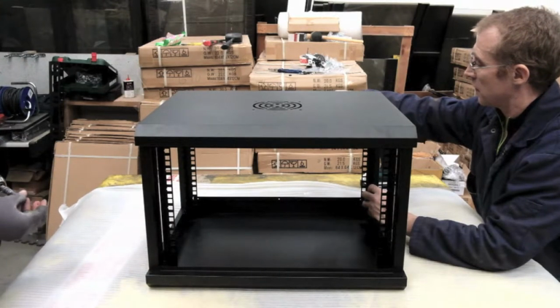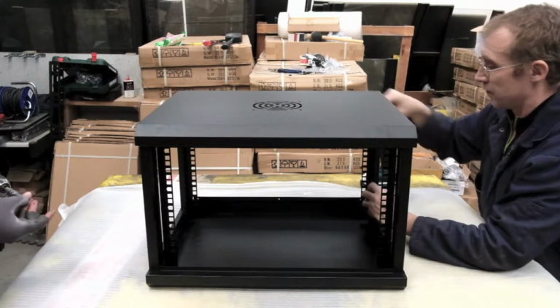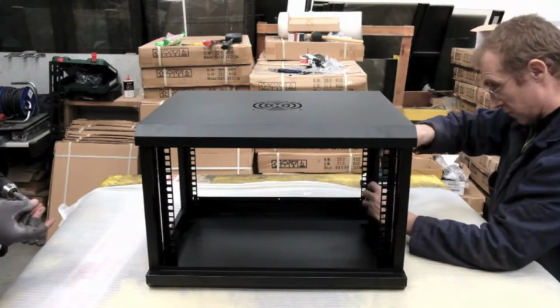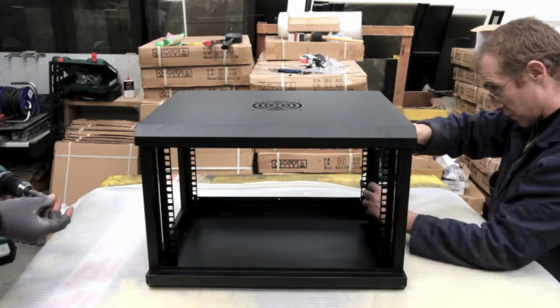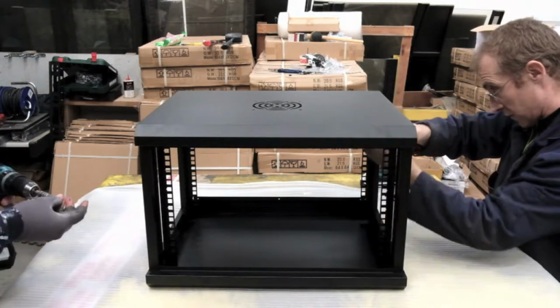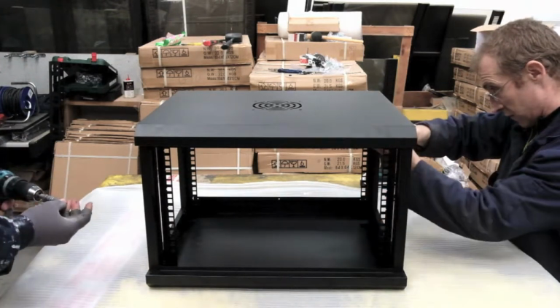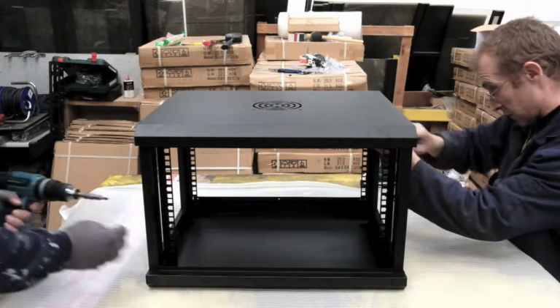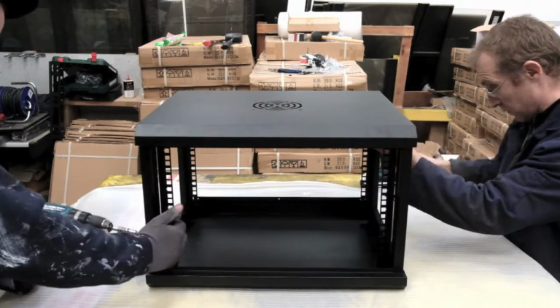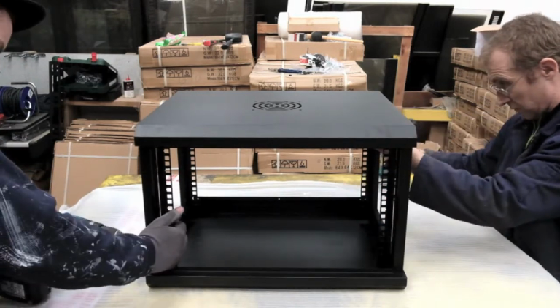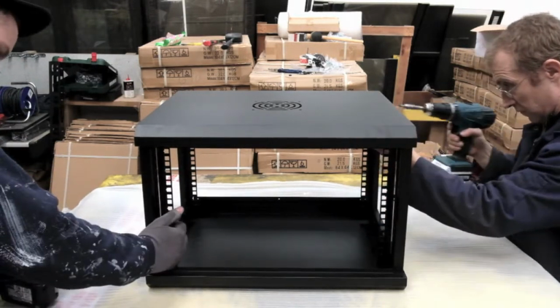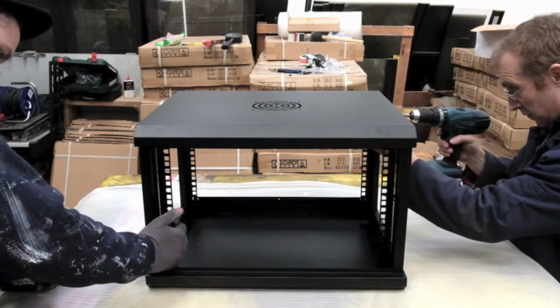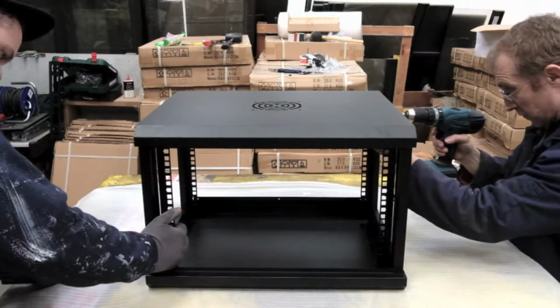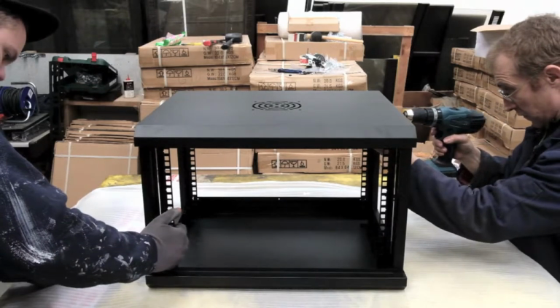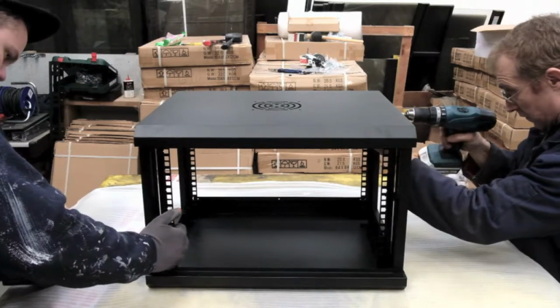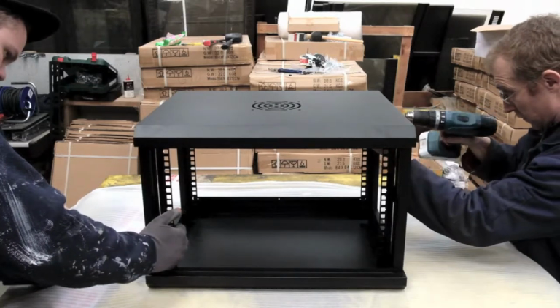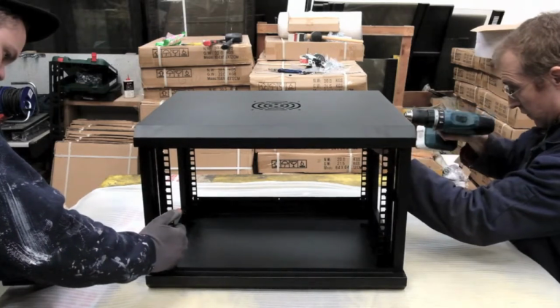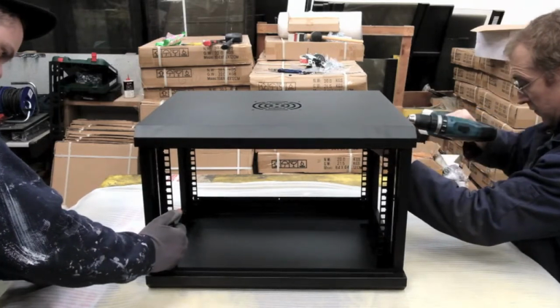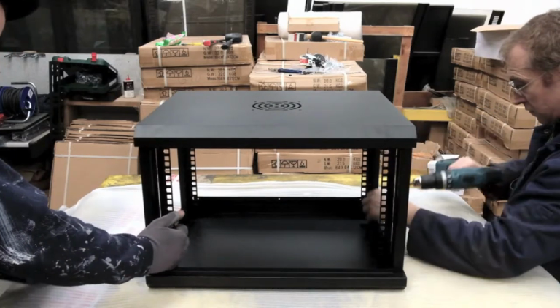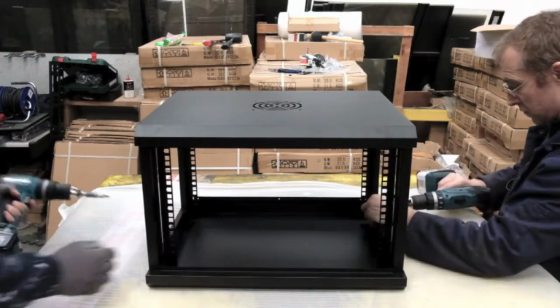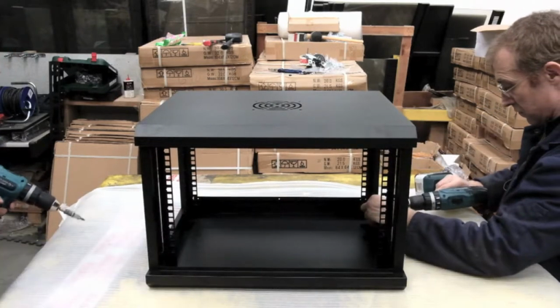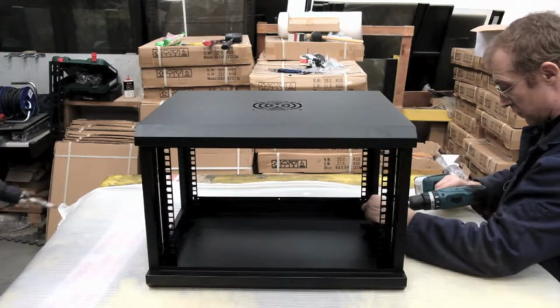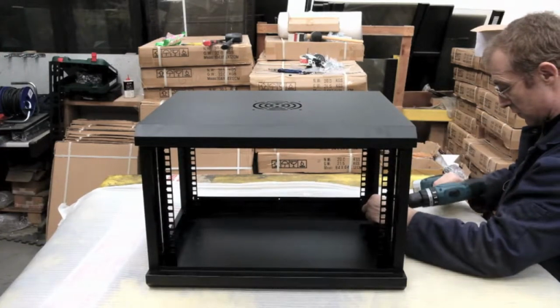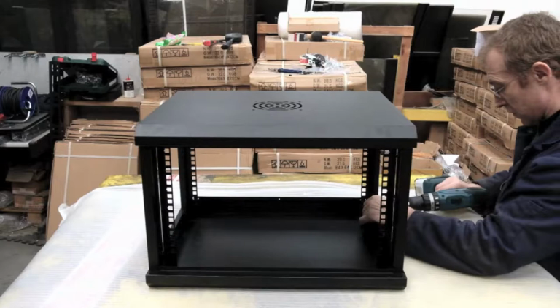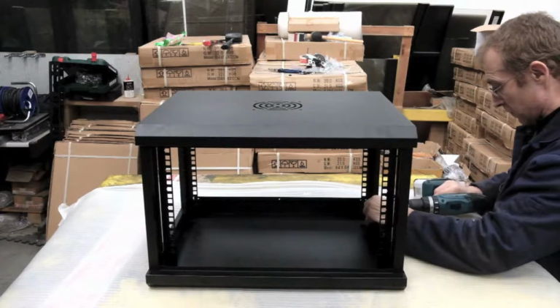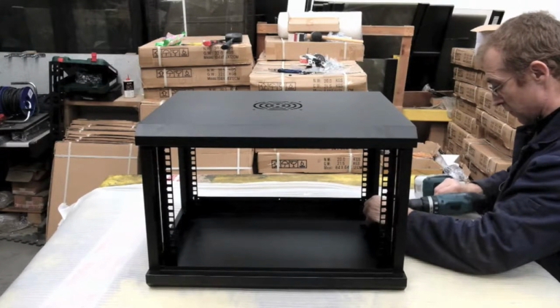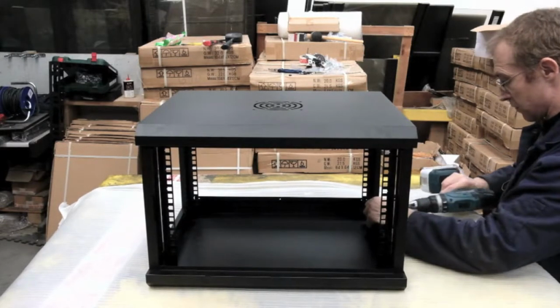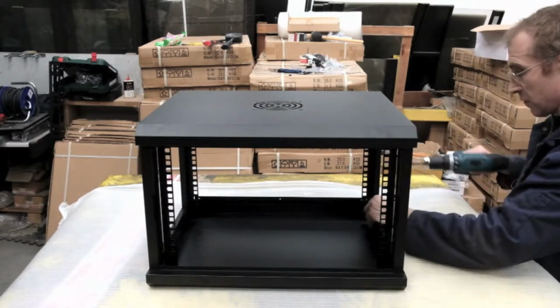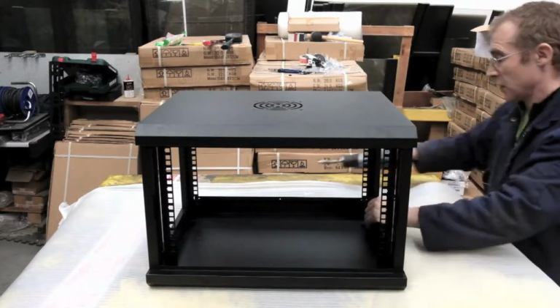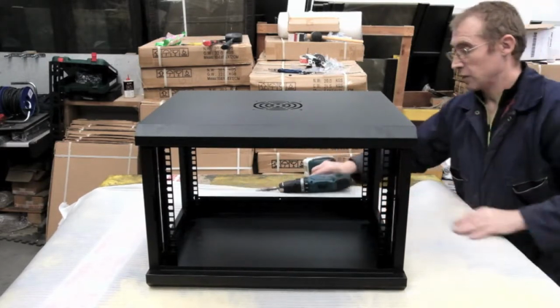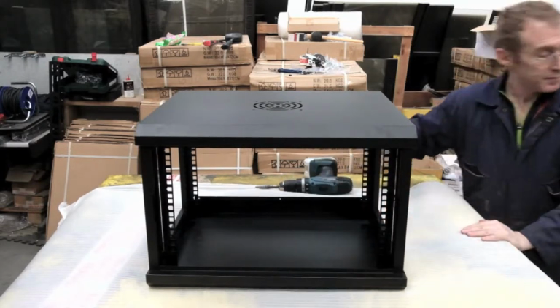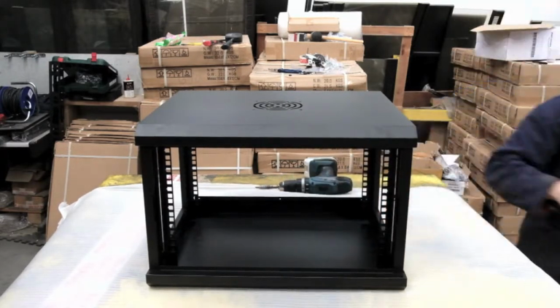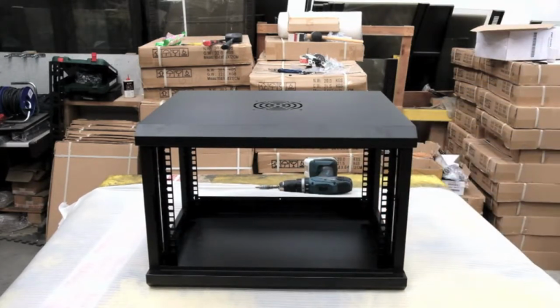The reason why you have front and rear posts is obviously so it can be secured from both ends — not just from the front of the cabinet but also the back — so it doesn't flex and damage the profiles.